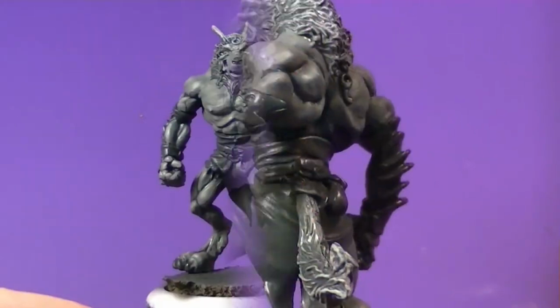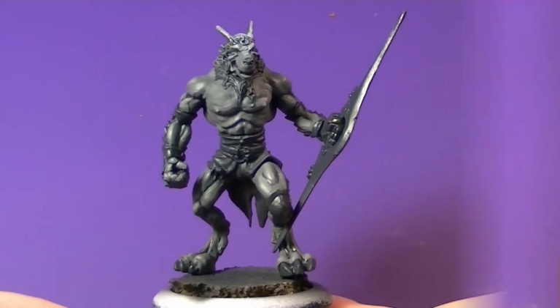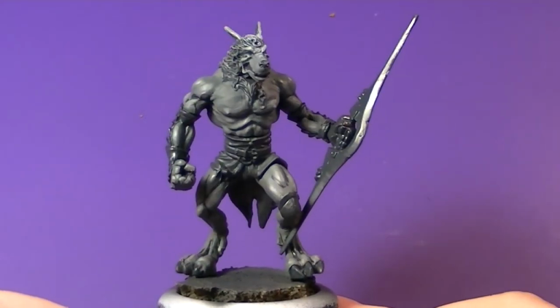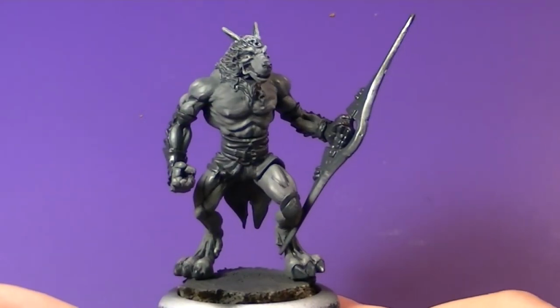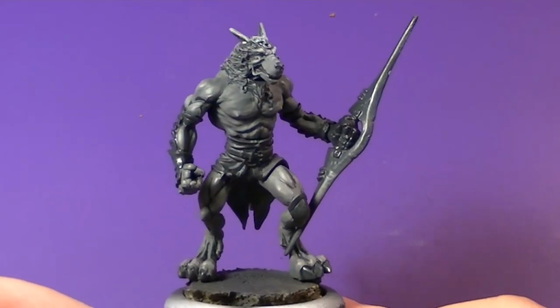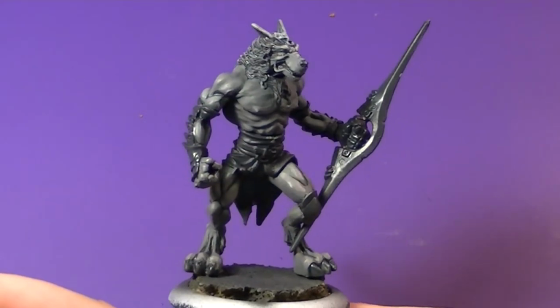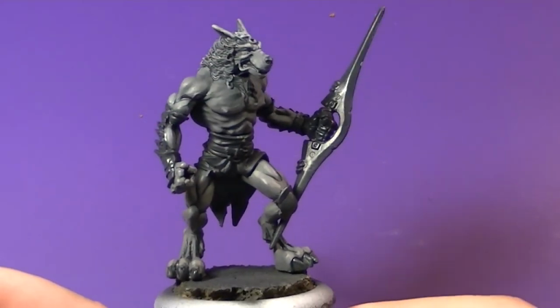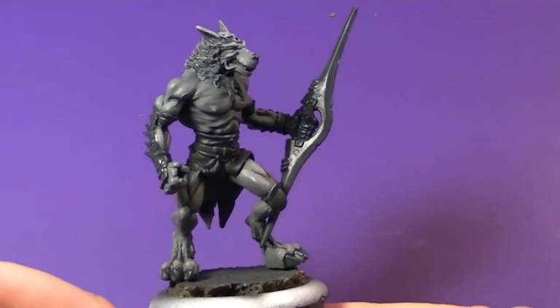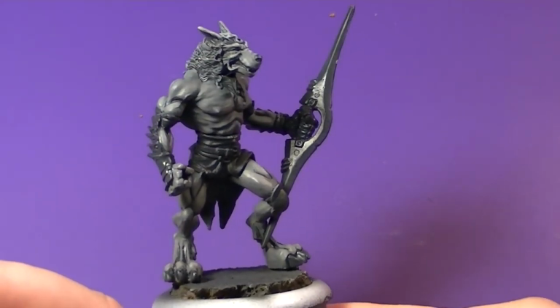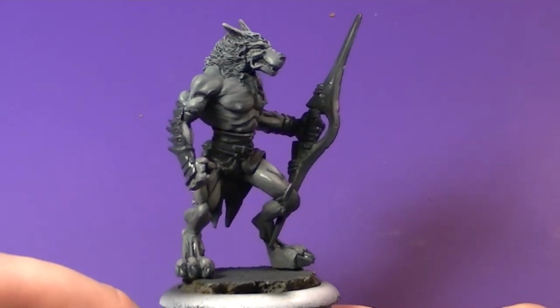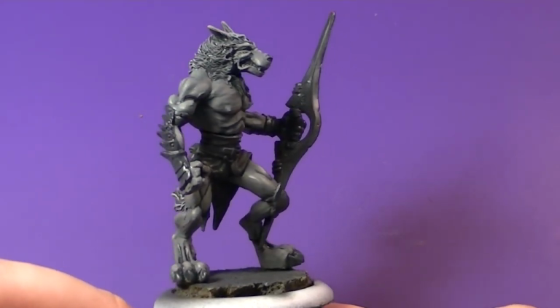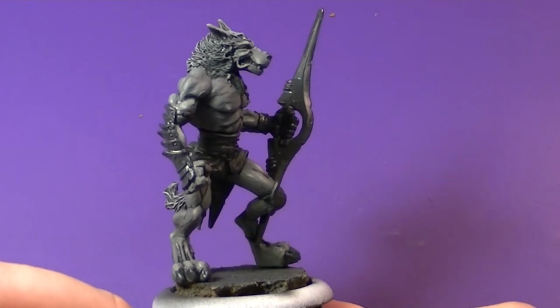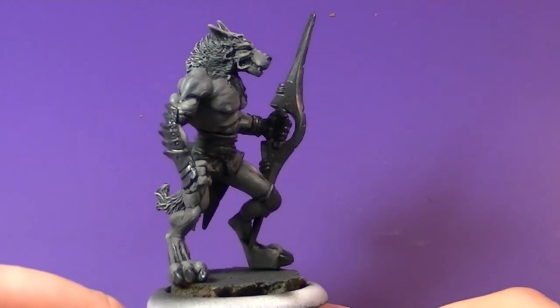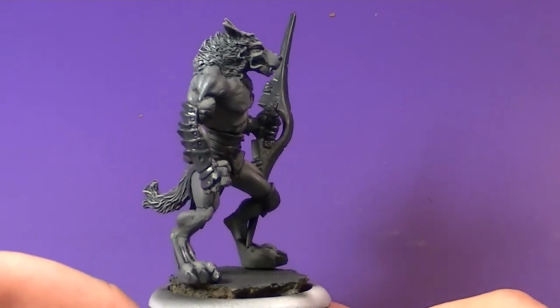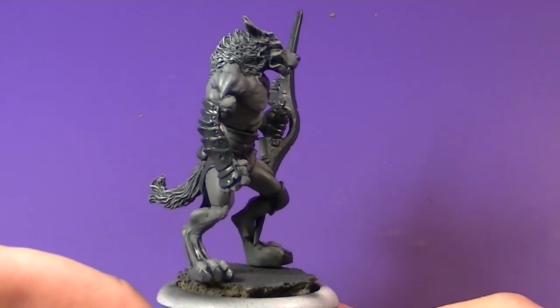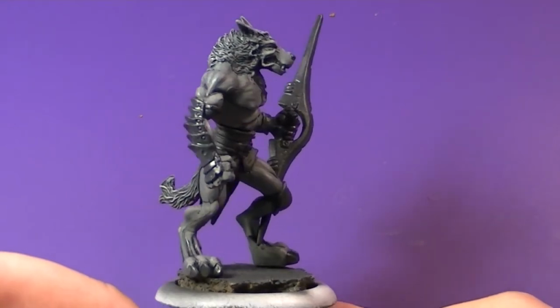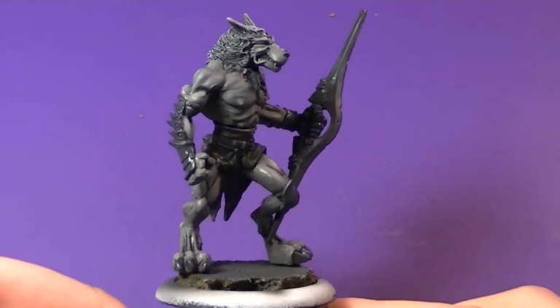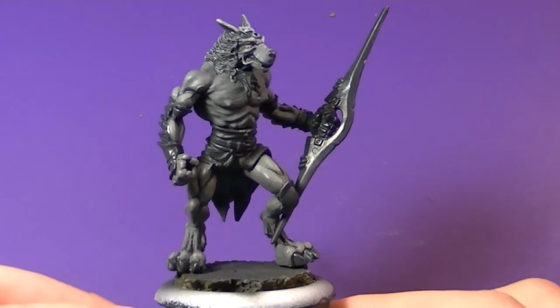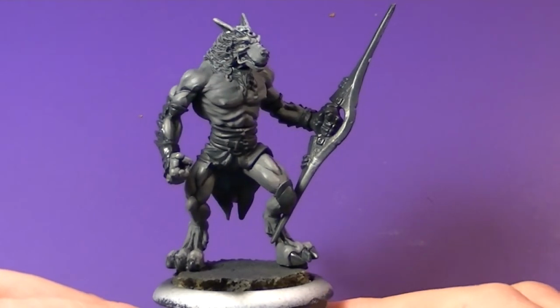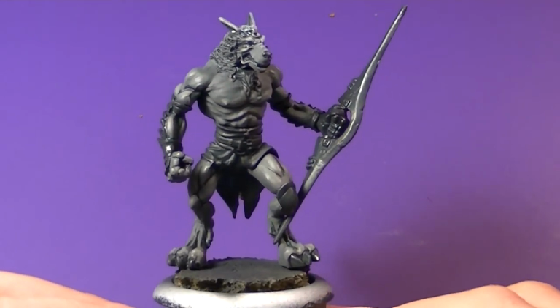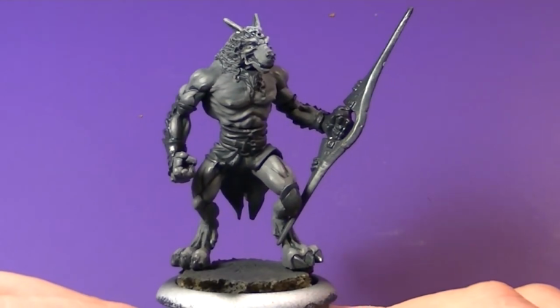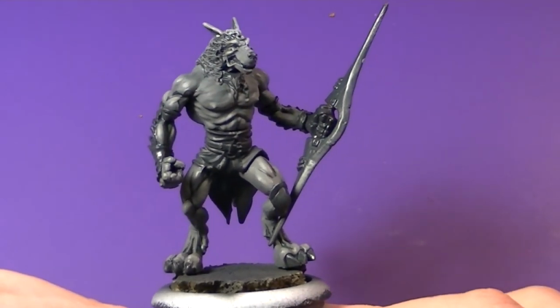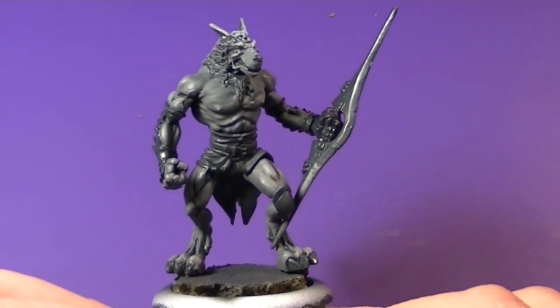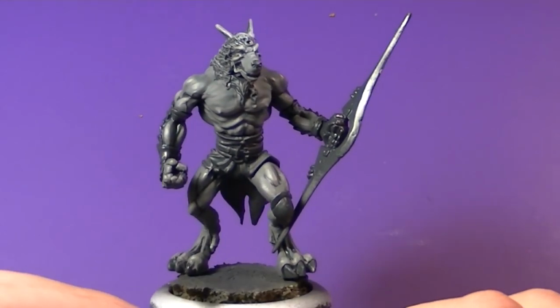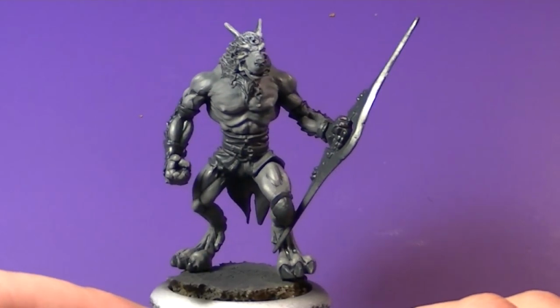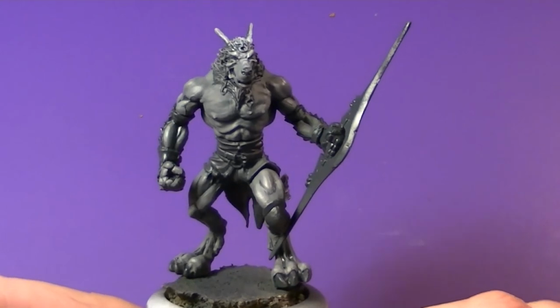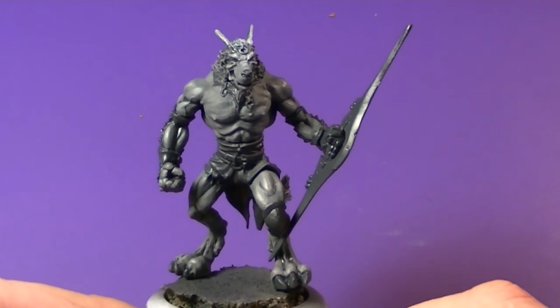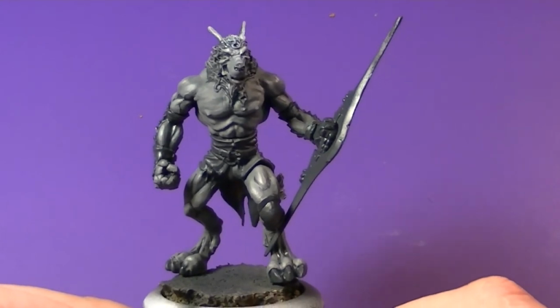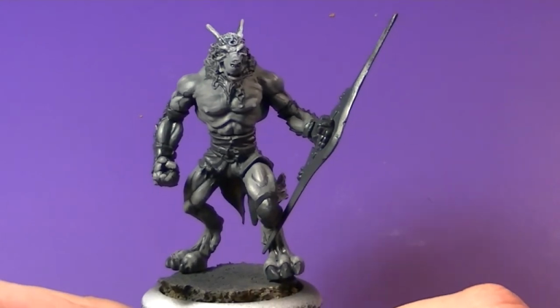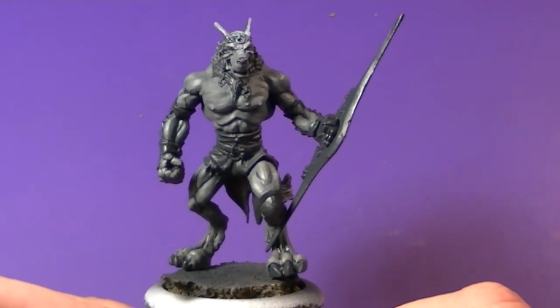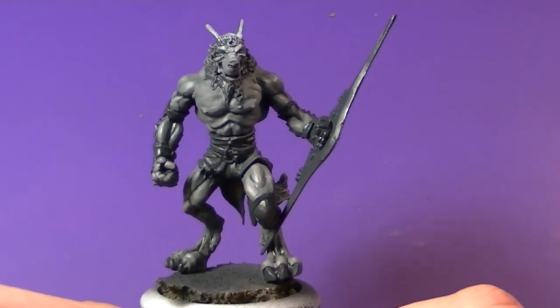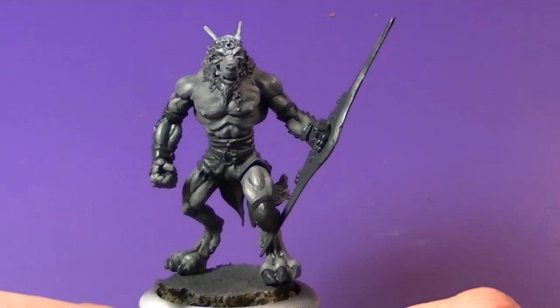And there we have it guys — there's the overall painted Scorza skirmisher. If you like this video stay tuned for the rest of the painting, subscribe, follow me on Facebook, thanks for watching, and have yourselves a great day!